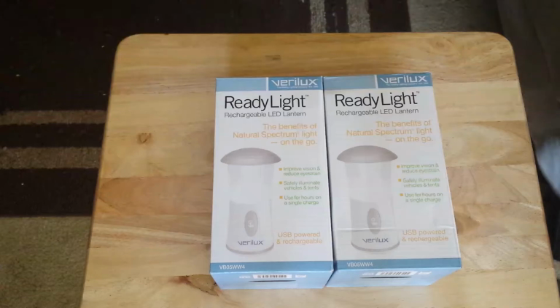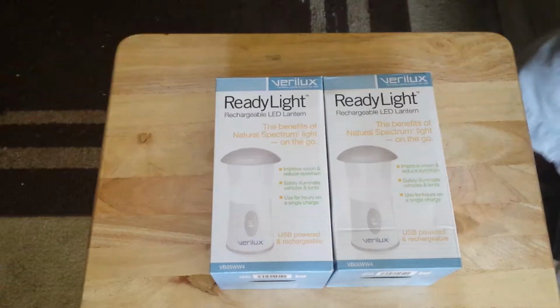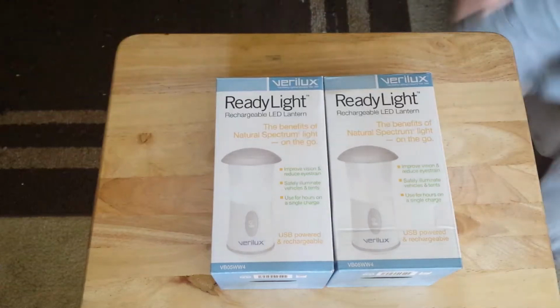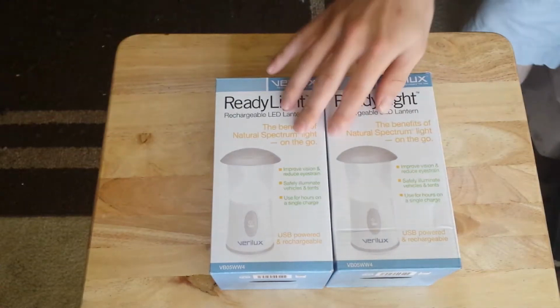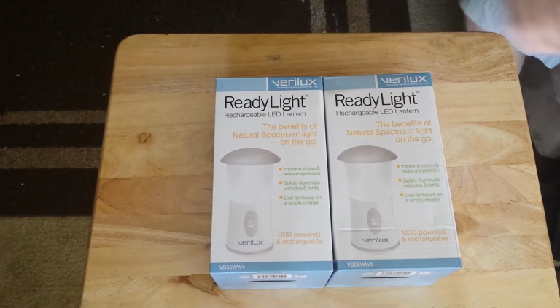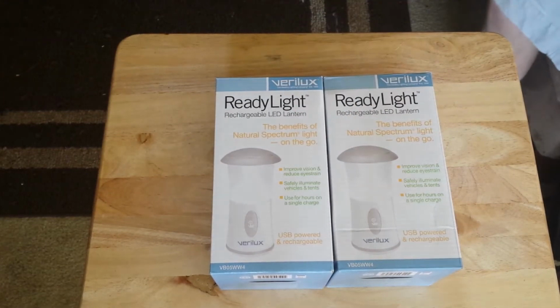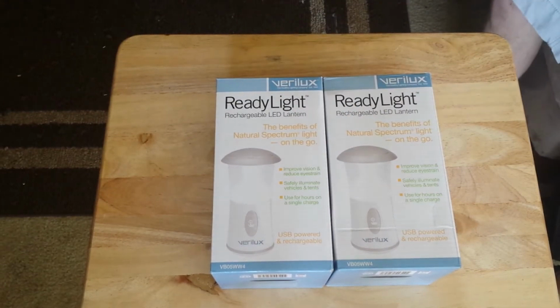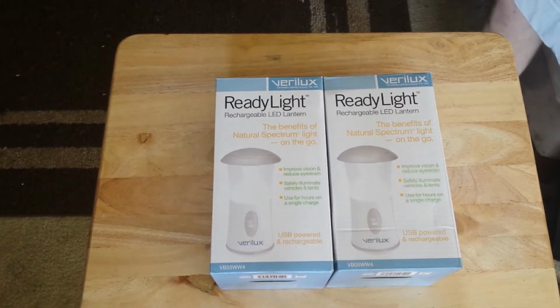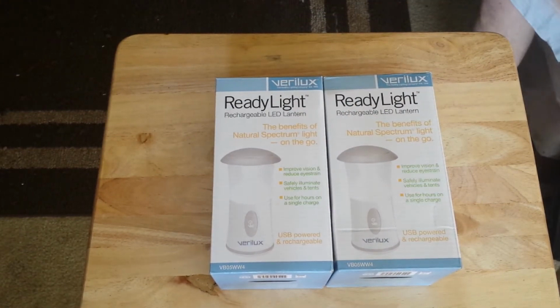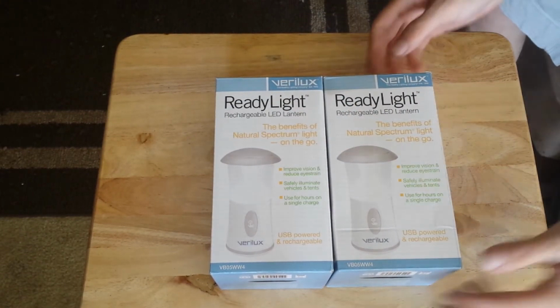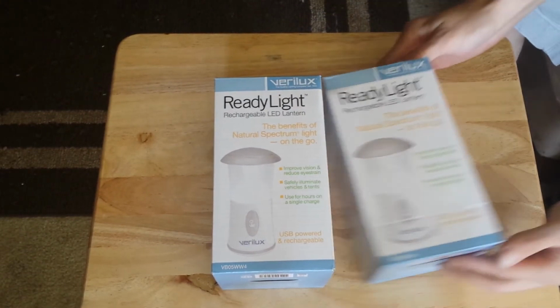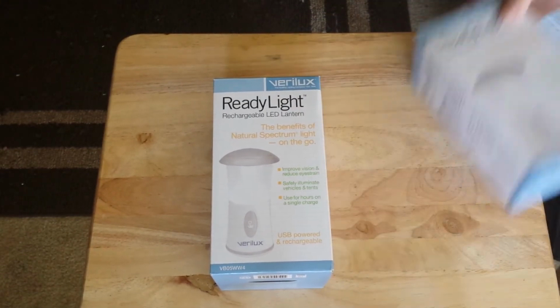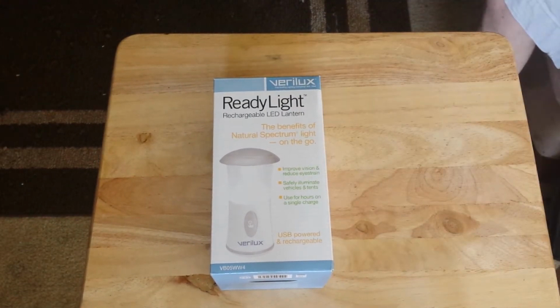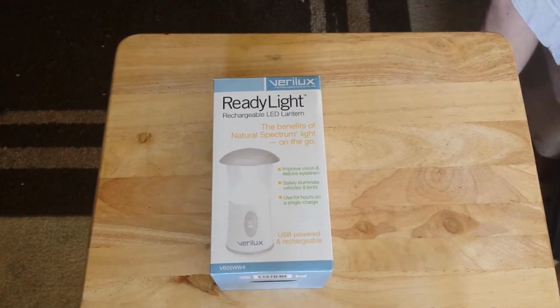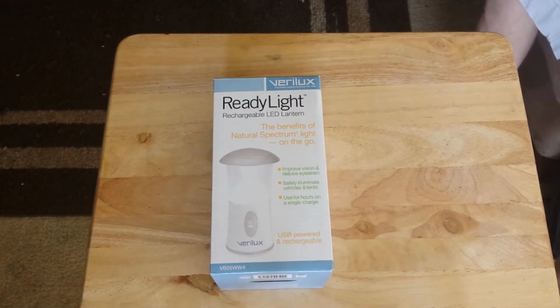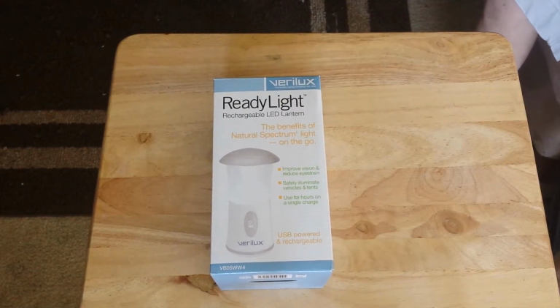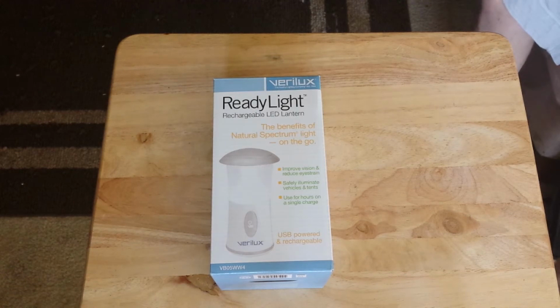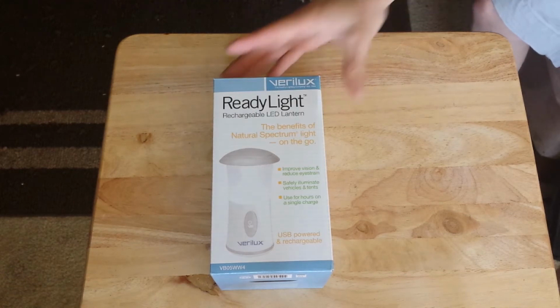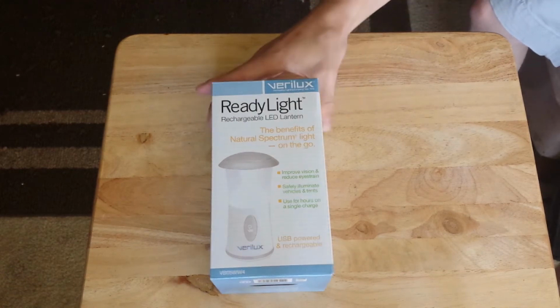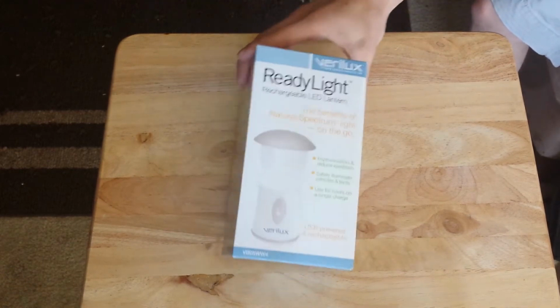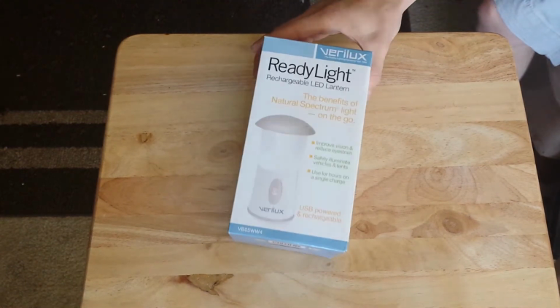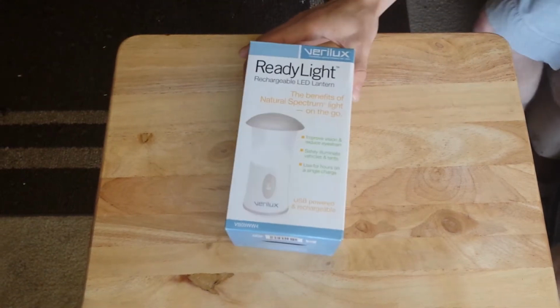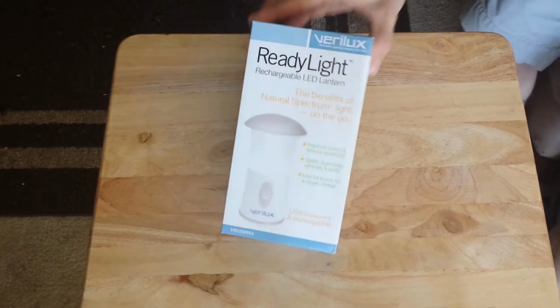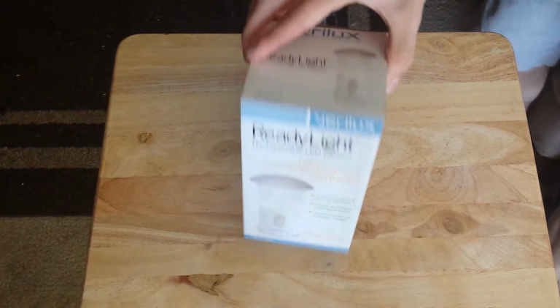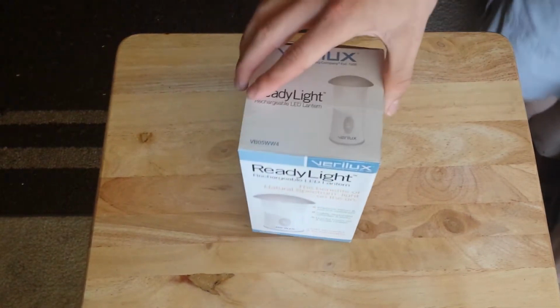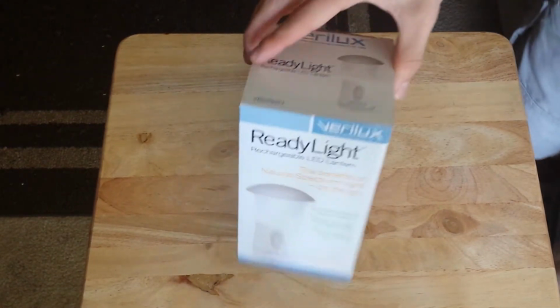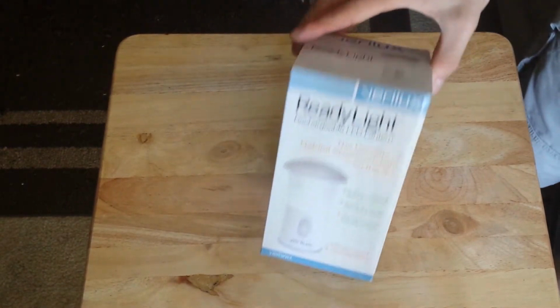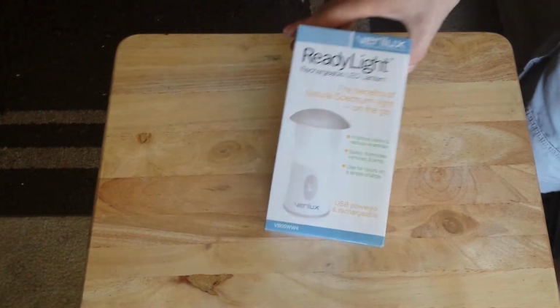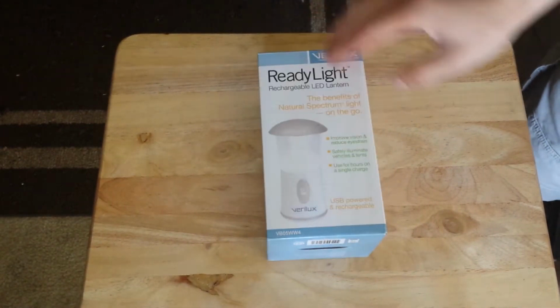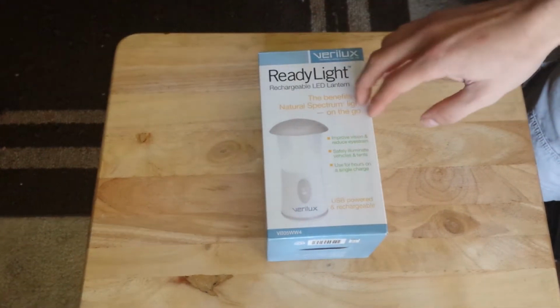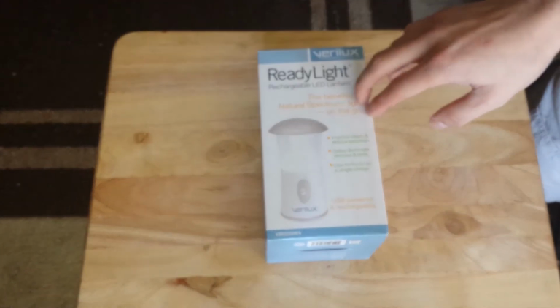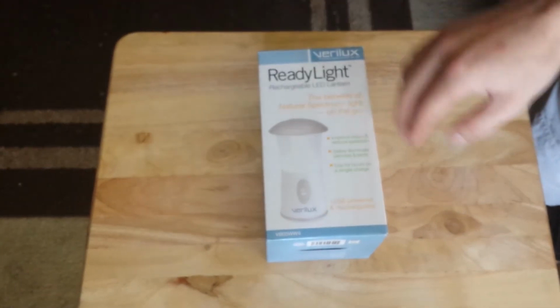All right guys, so this light is awesome. I bought two of these and they're not too expensive. I think they were around 20 bucks at most. I'll put a link in the description. But these things are pretty awesome.